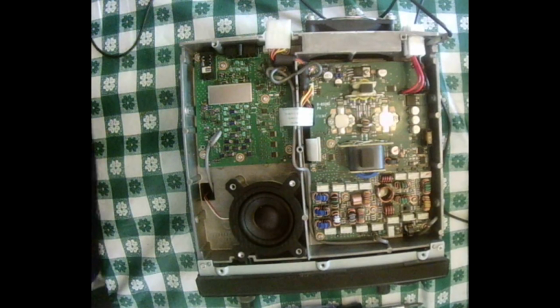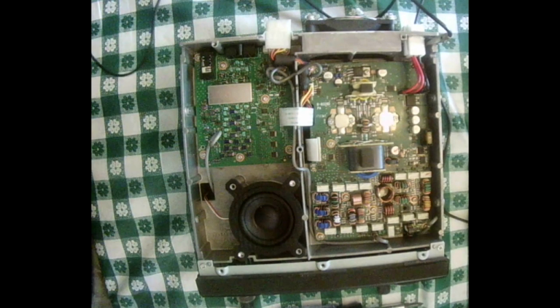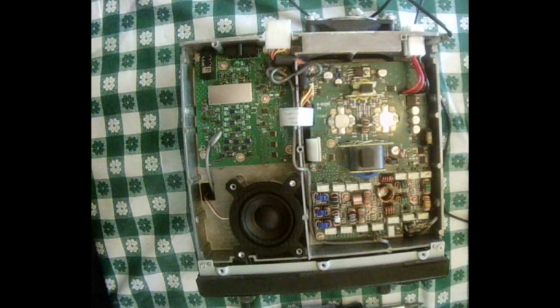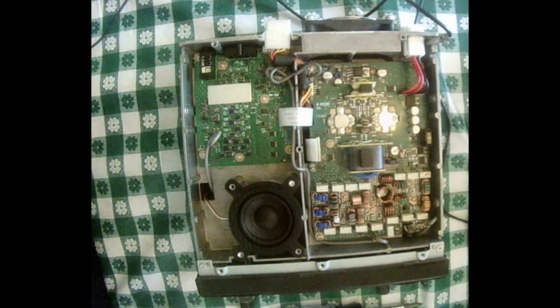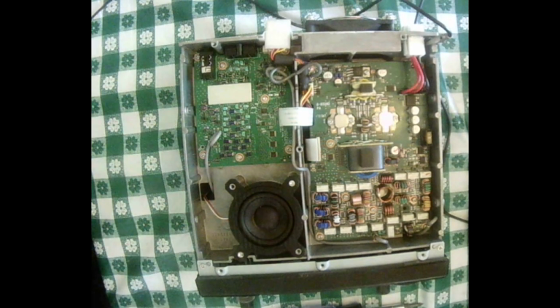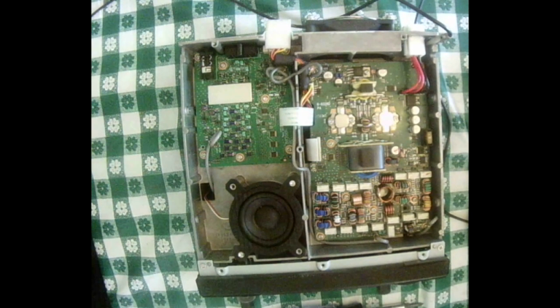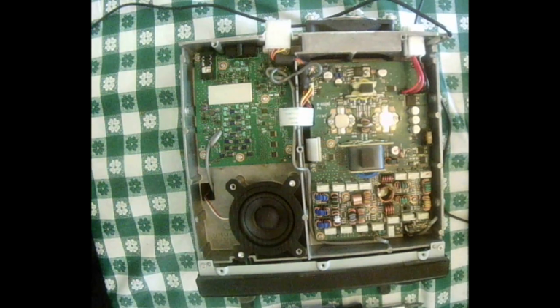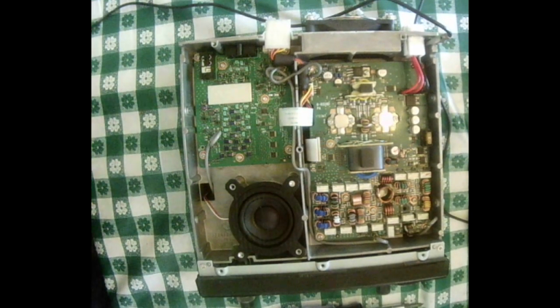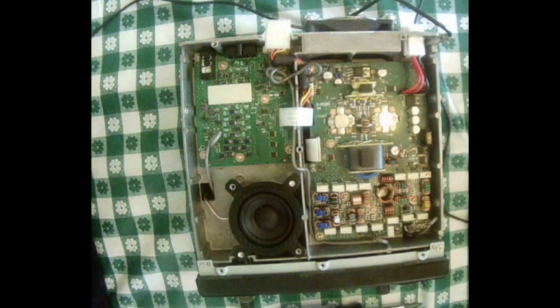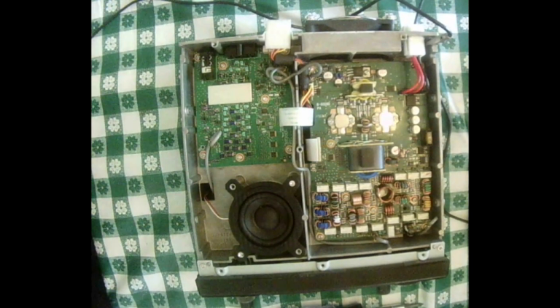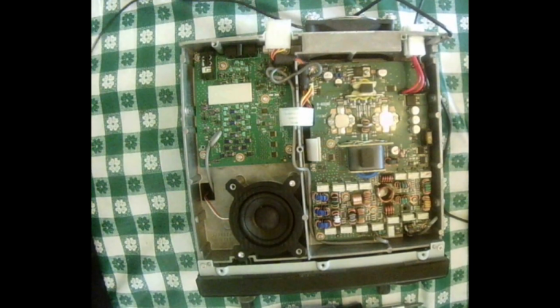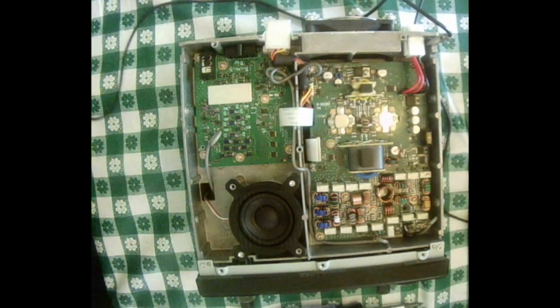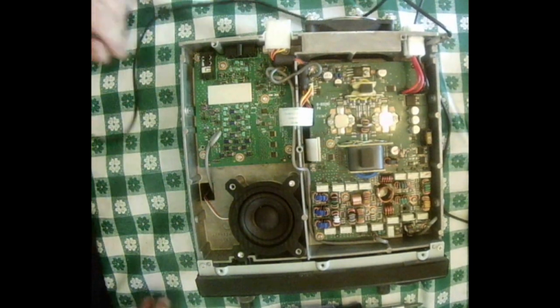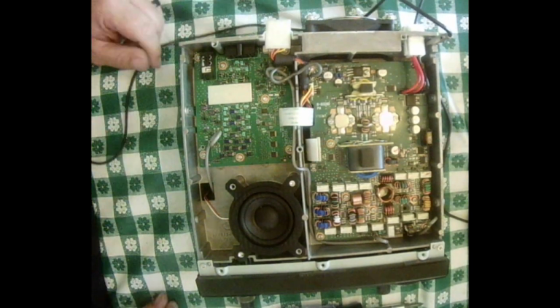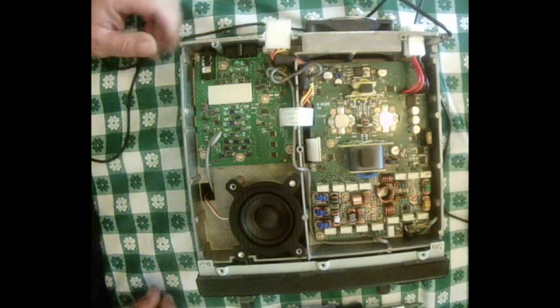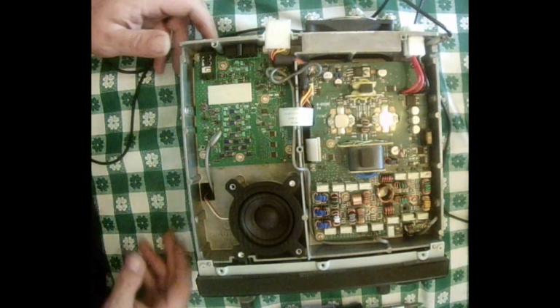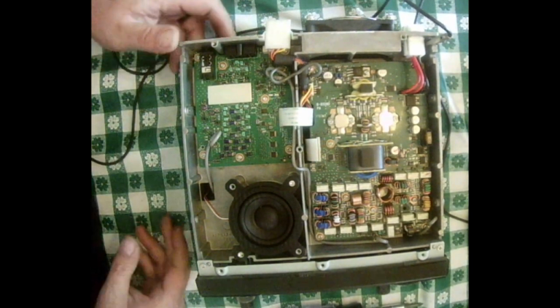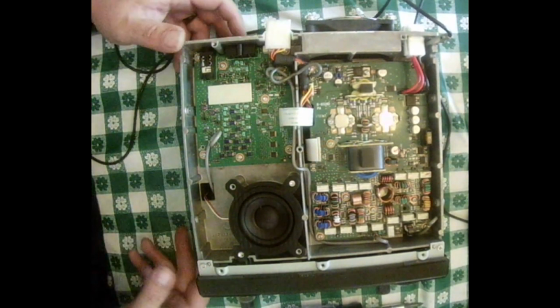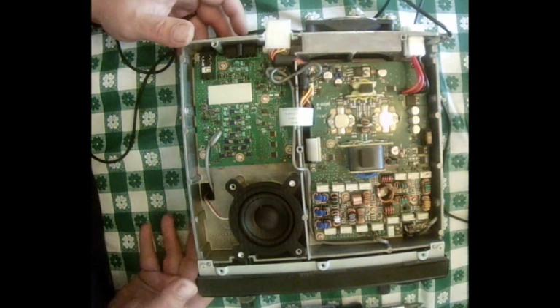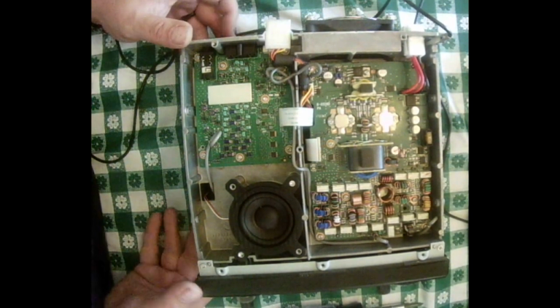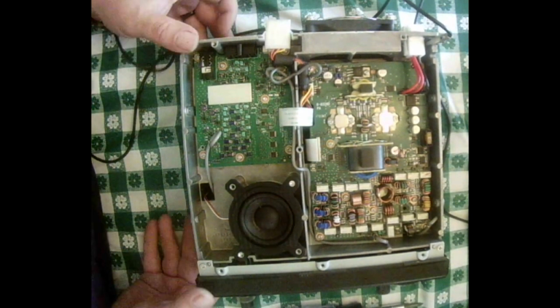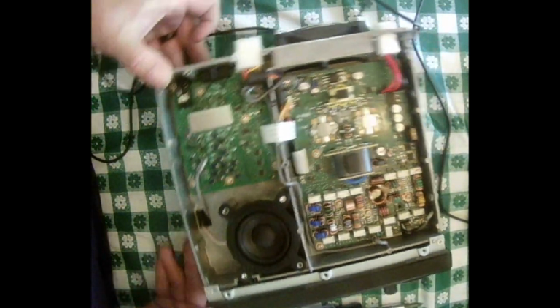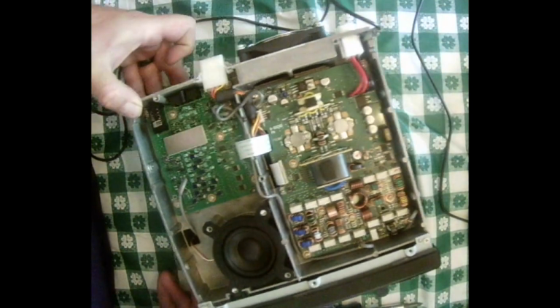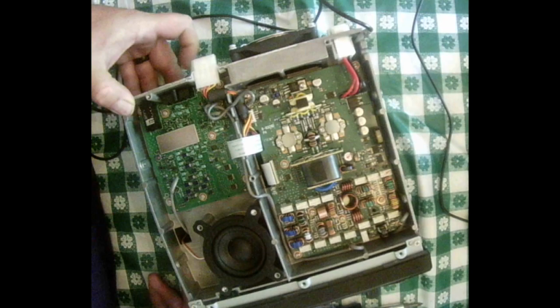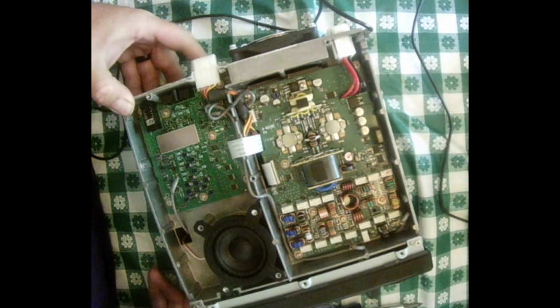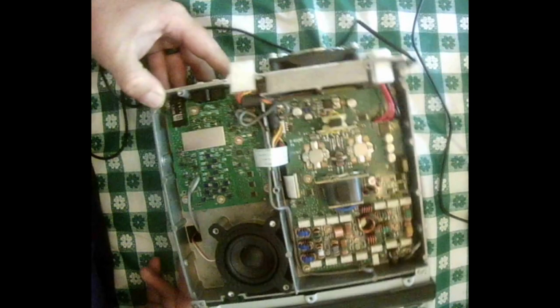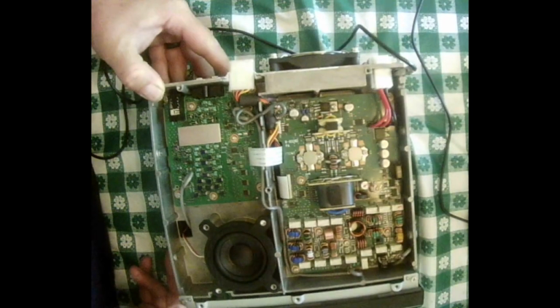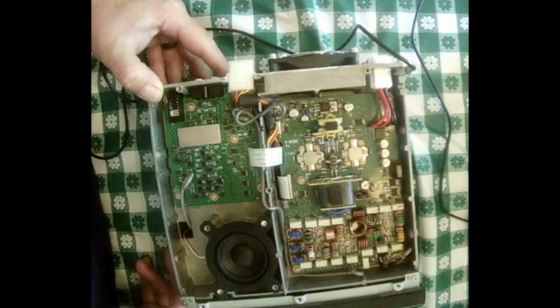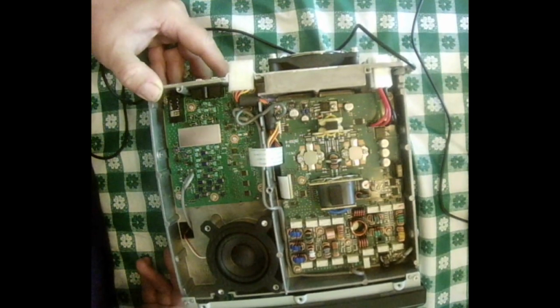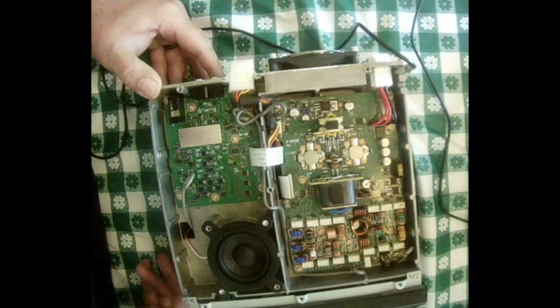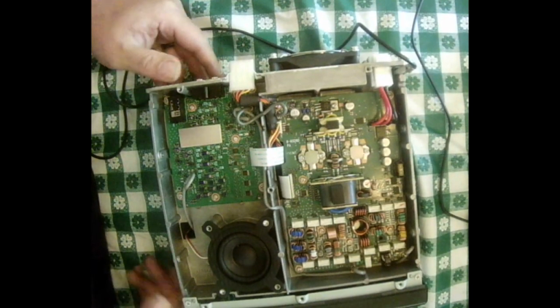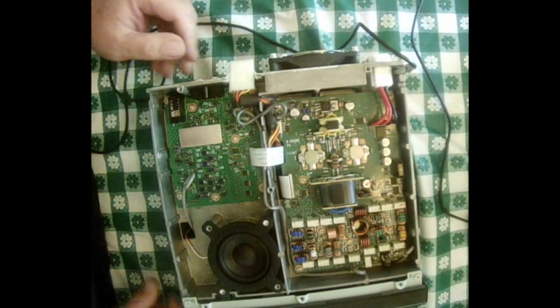I picked up my RX 7300 from DX Engineering and I'm going to show you how I installed it in my 7300.